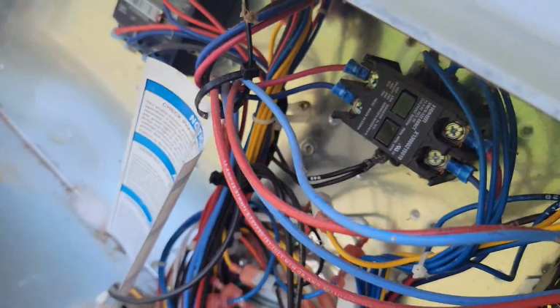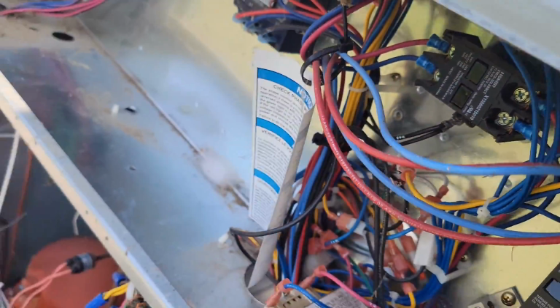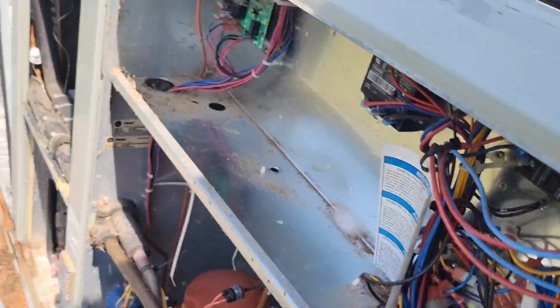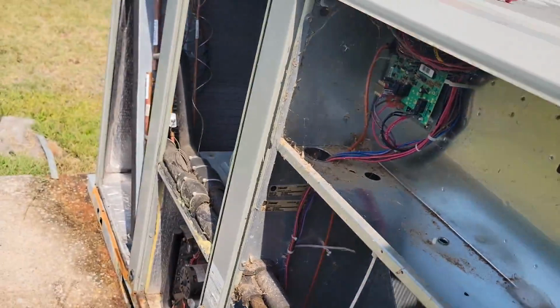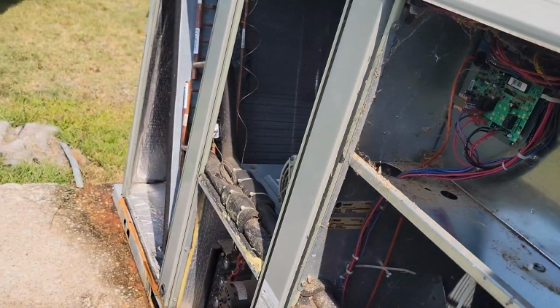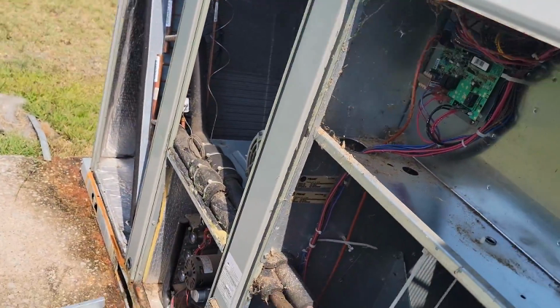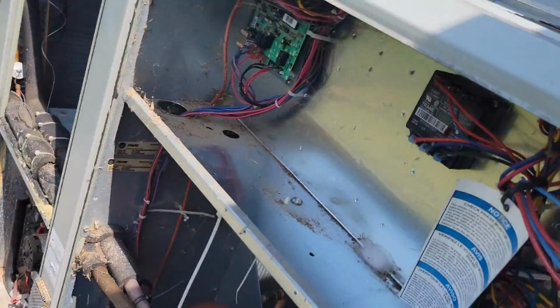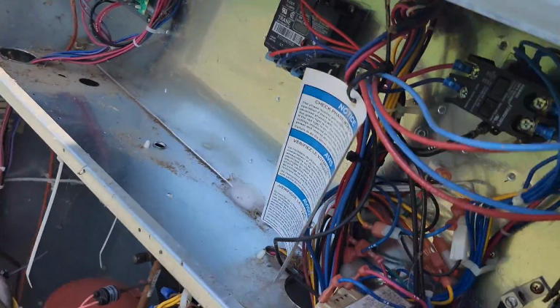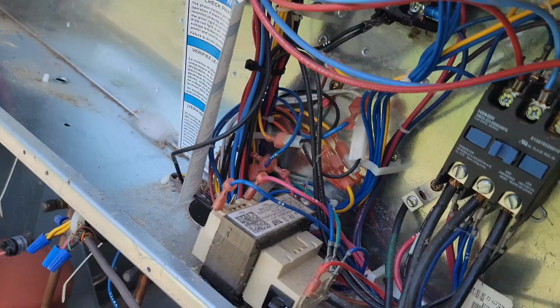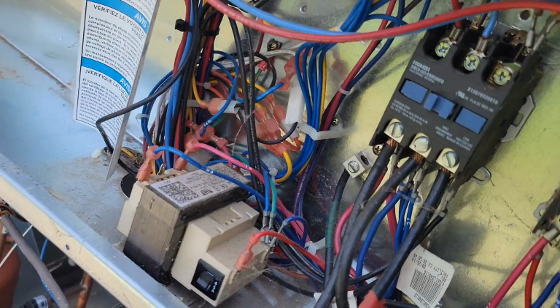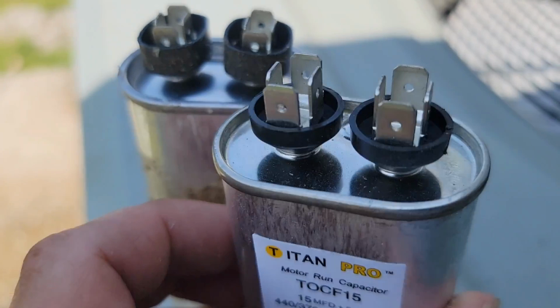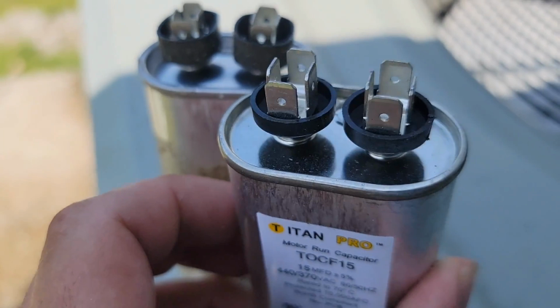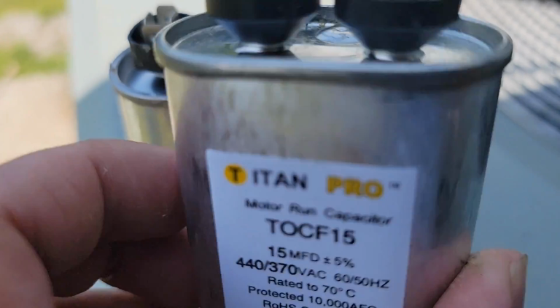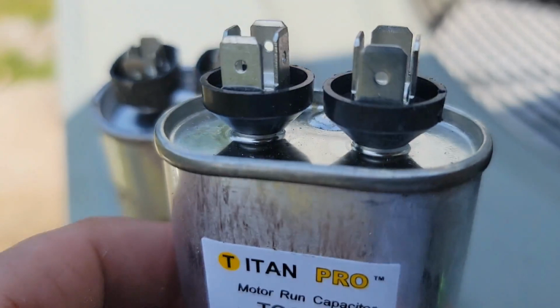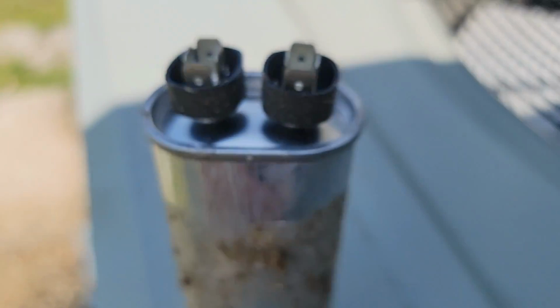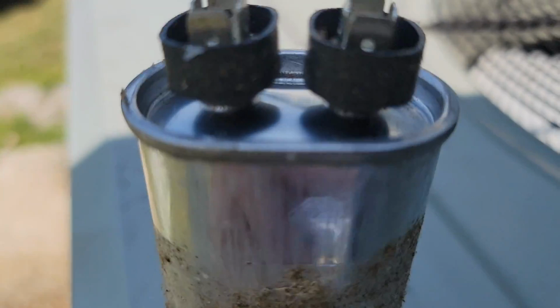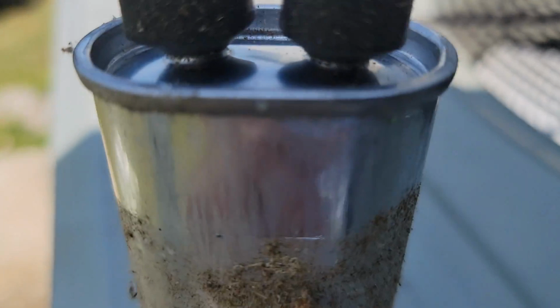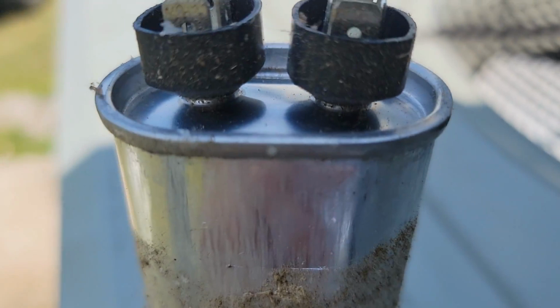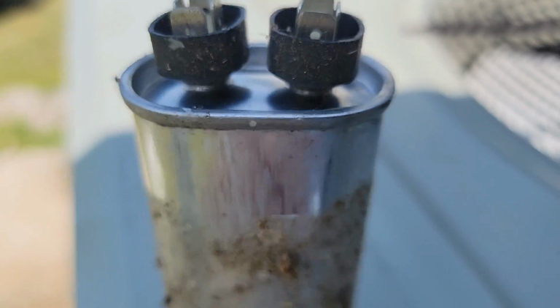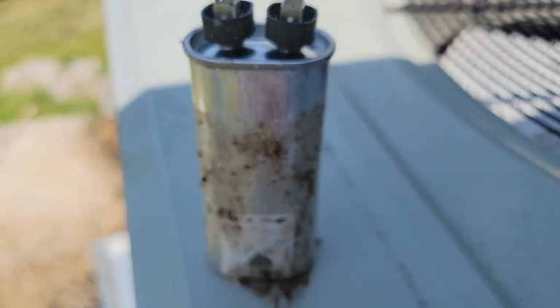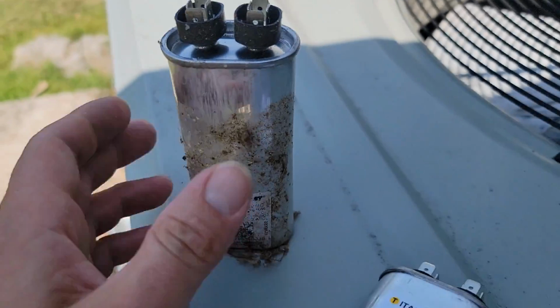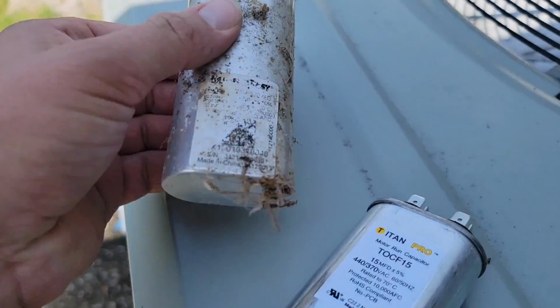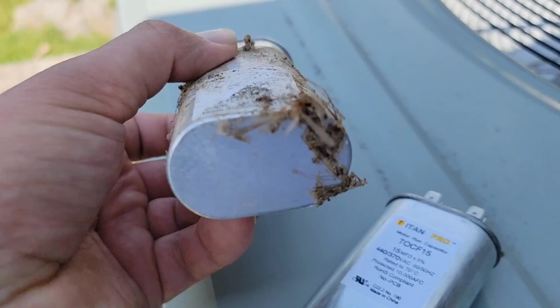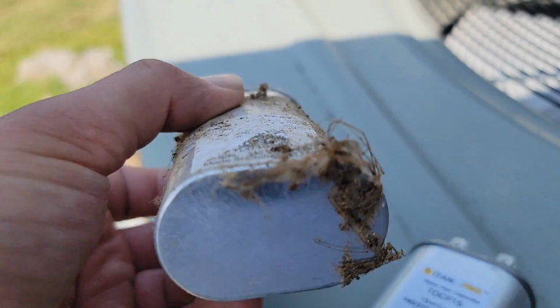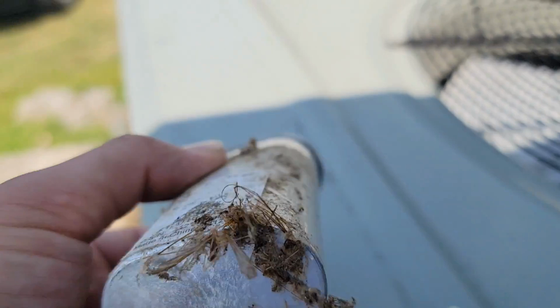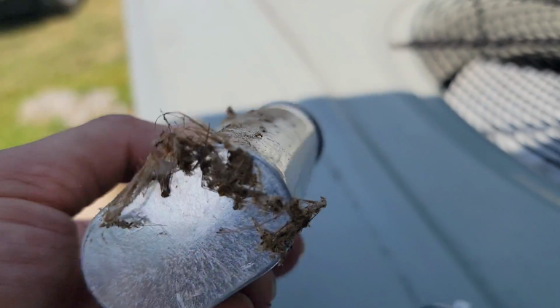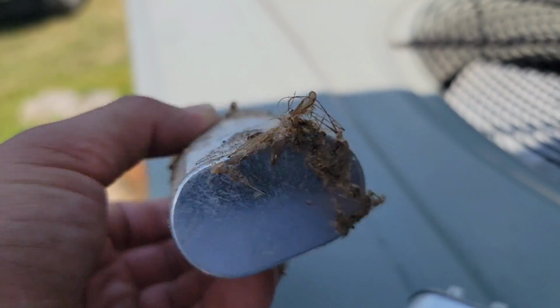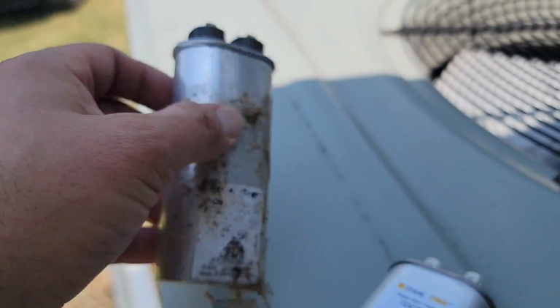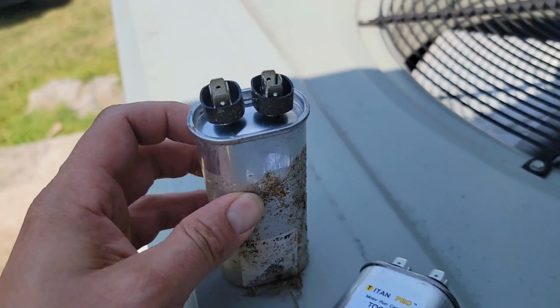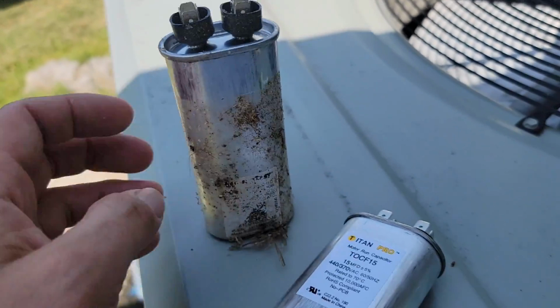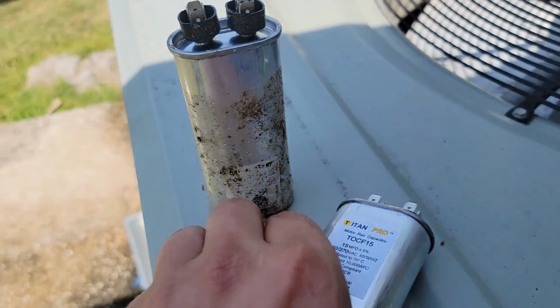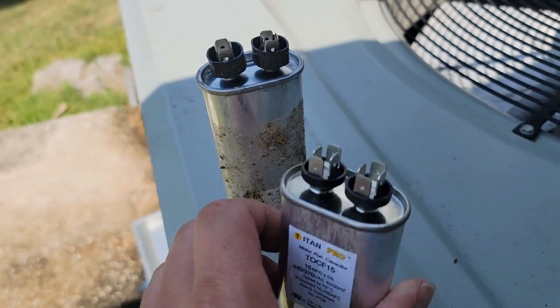The indoor fan belt needs to be tightened — it's making a squealing noise. See the difference? This one's flat, this one's round. Look at it — it's exploded pretty much inside.